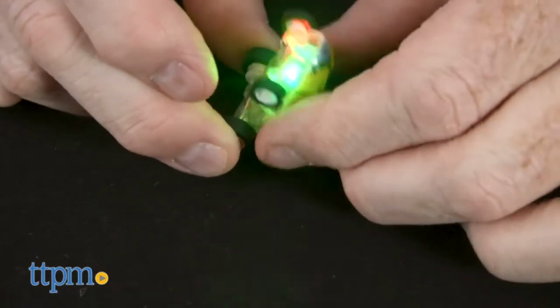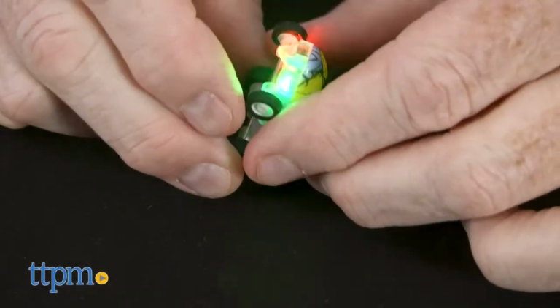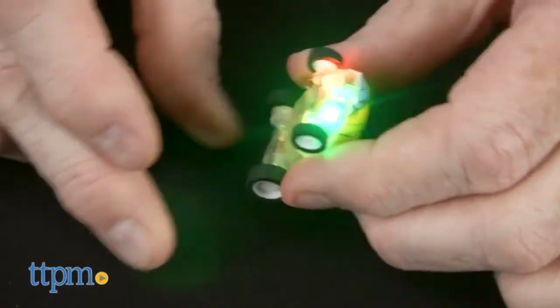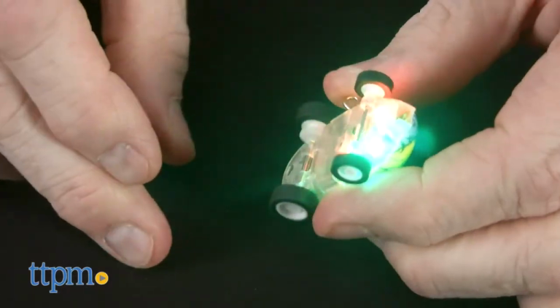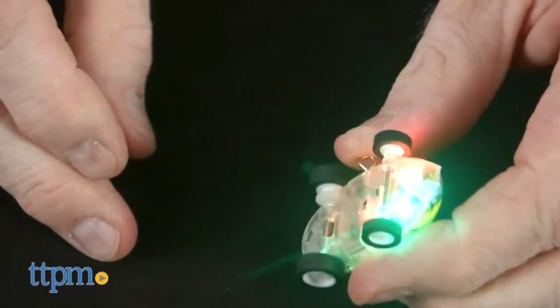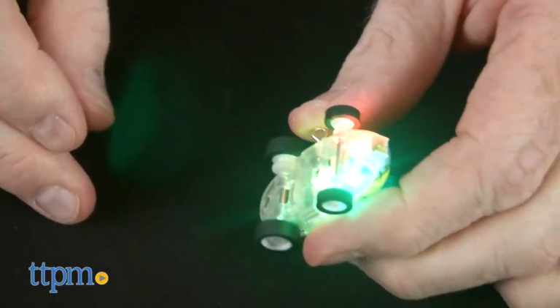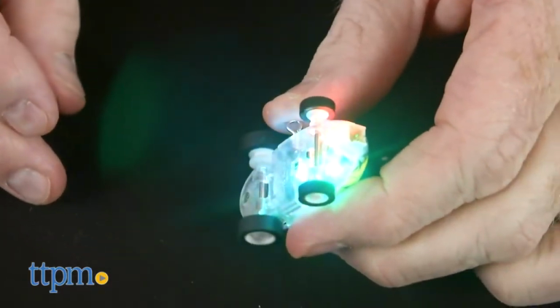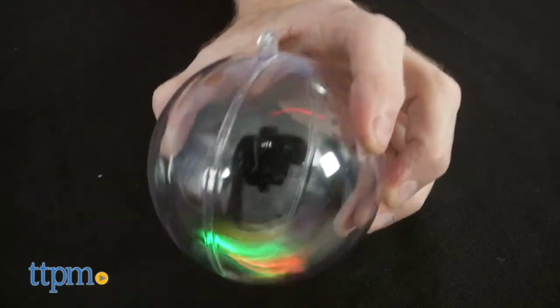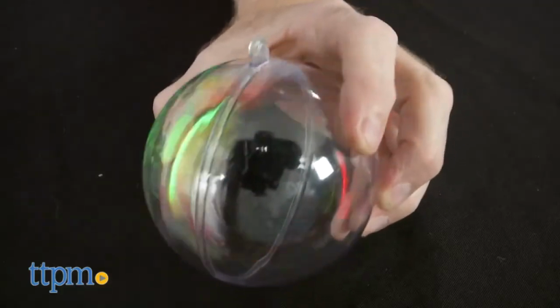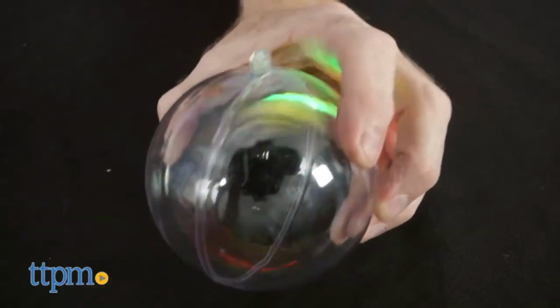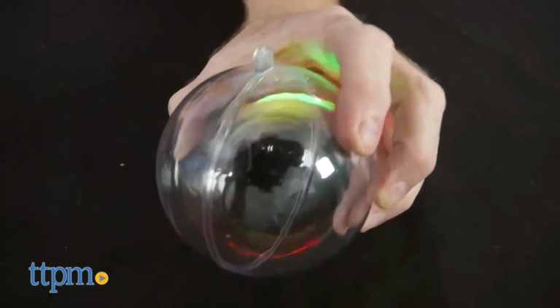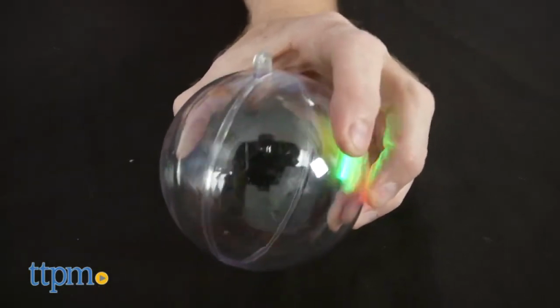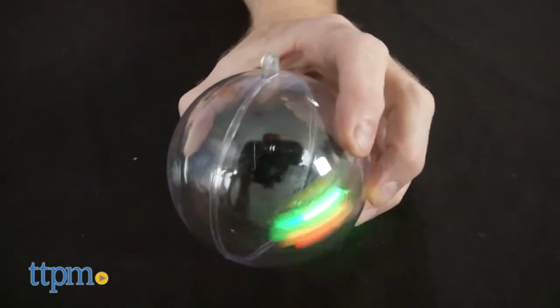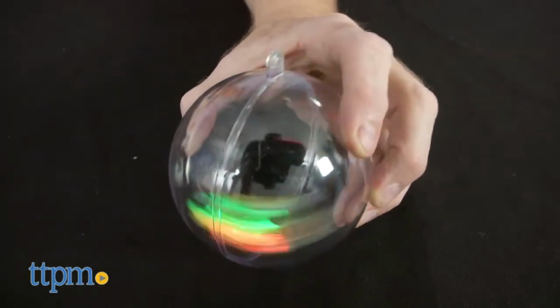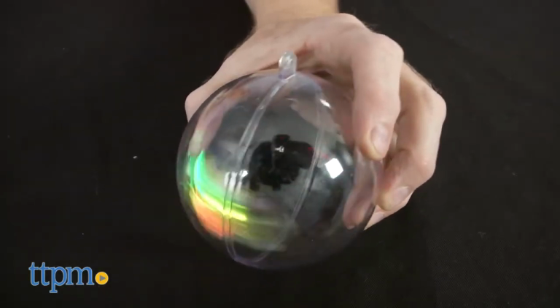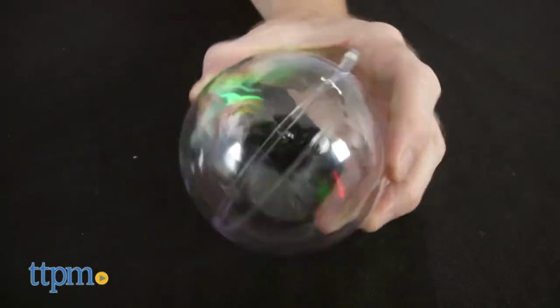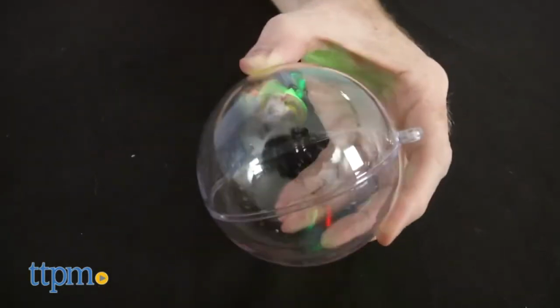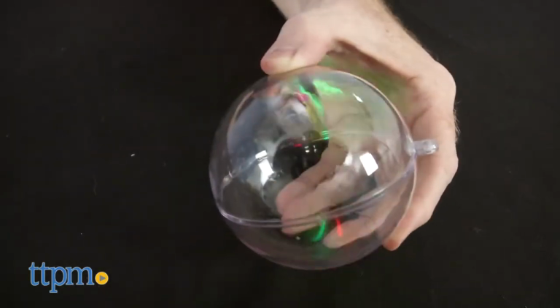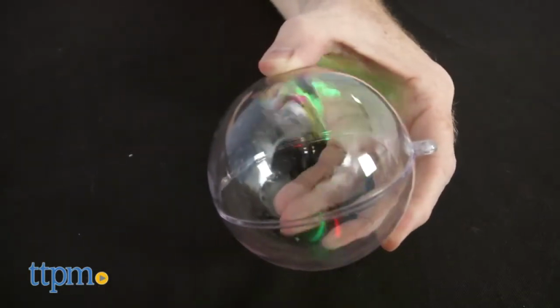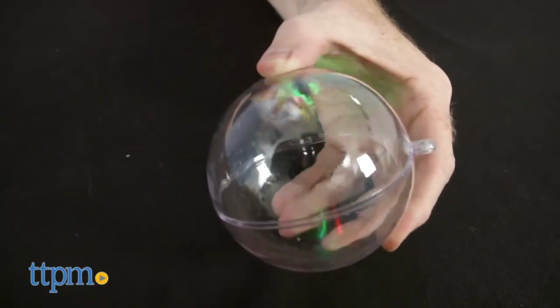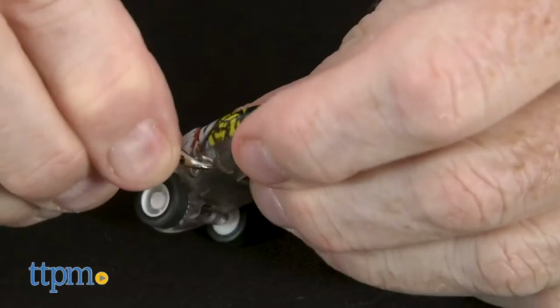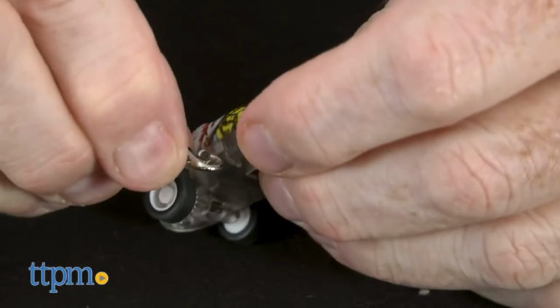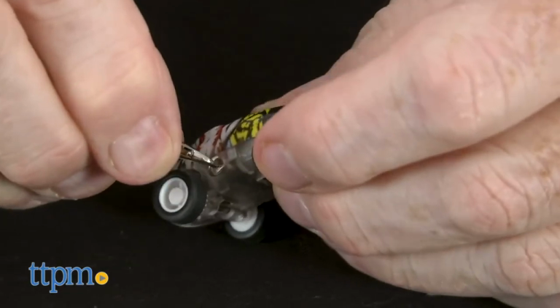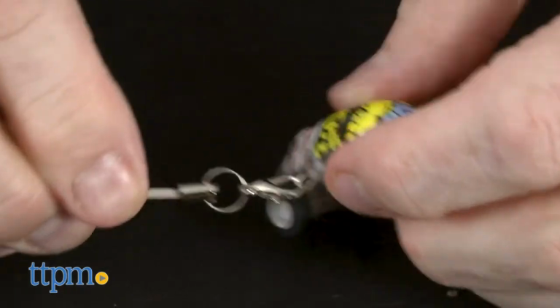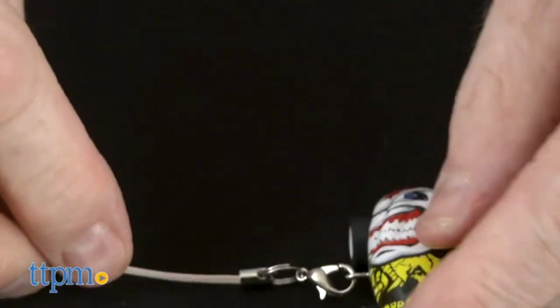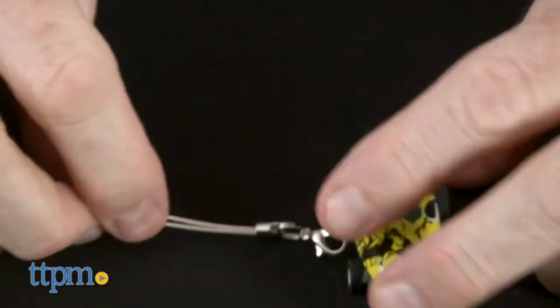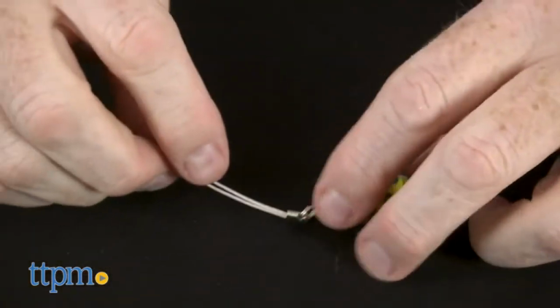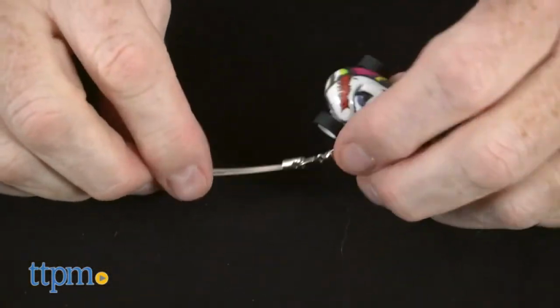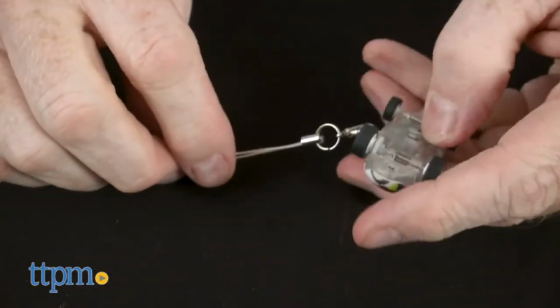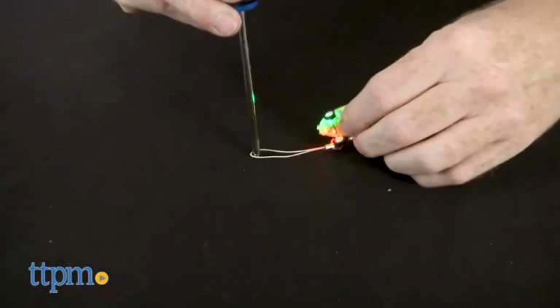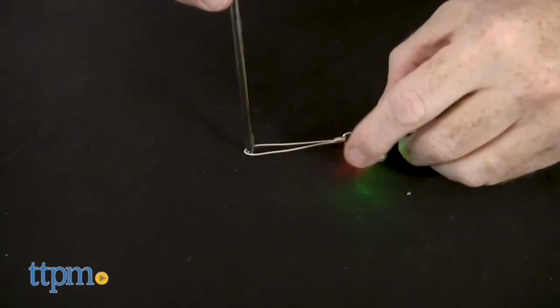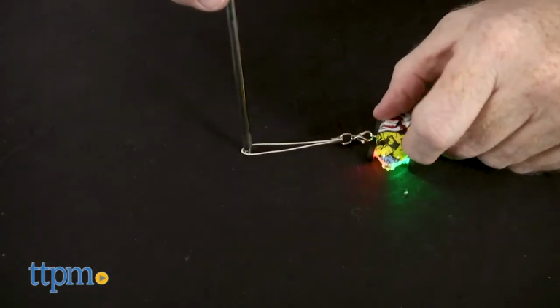Turn it on and it's ready to go. Lights flash, and when it's enclosed in the sphere you can watch it race around in 360 degree loops. Use the key chain attachment and secure it in position to watch the Peewee Wheeler race in circles.